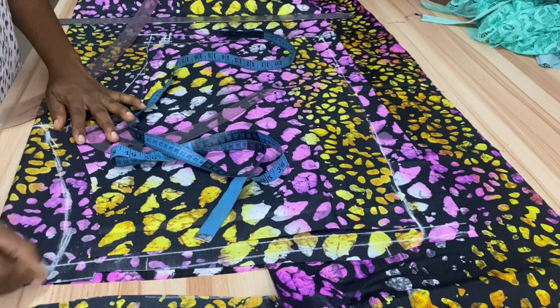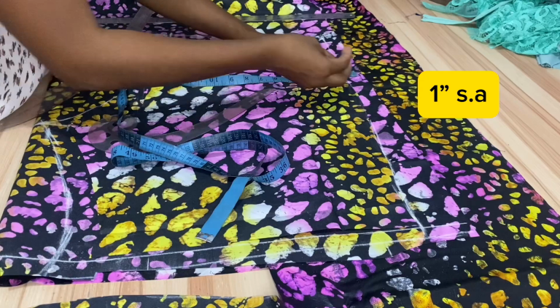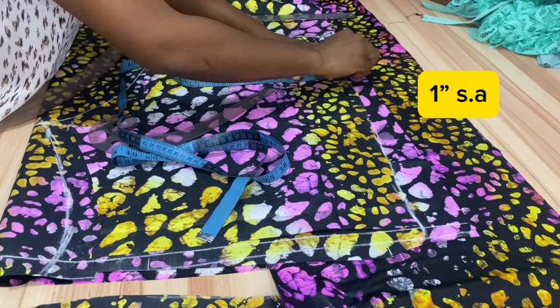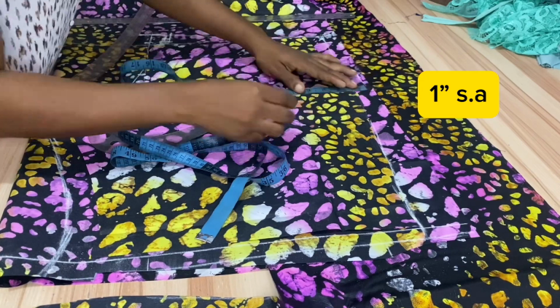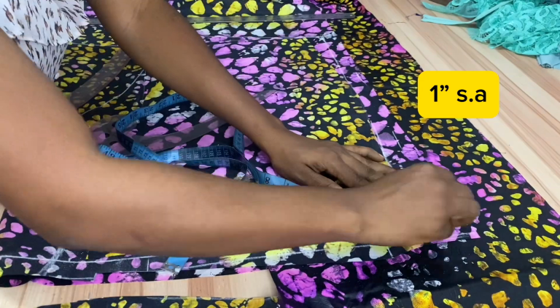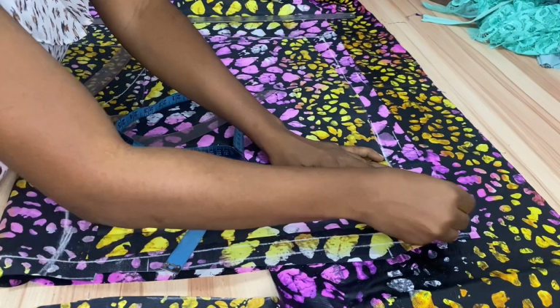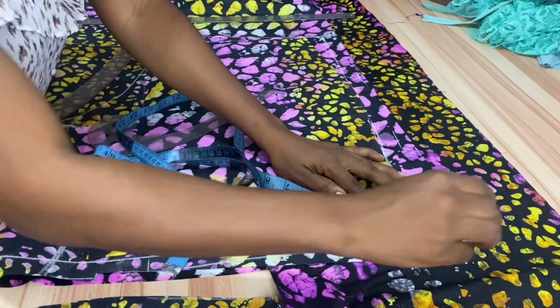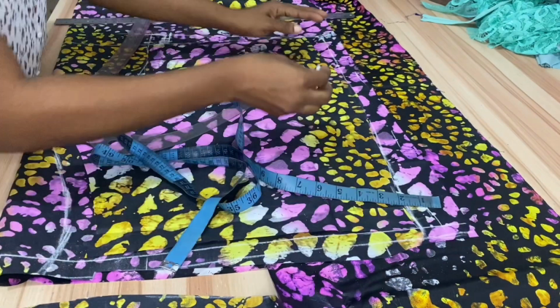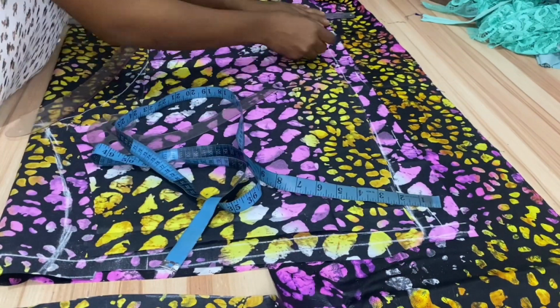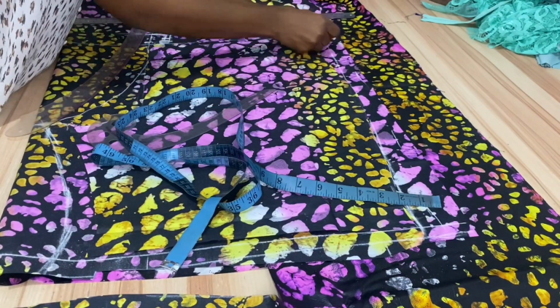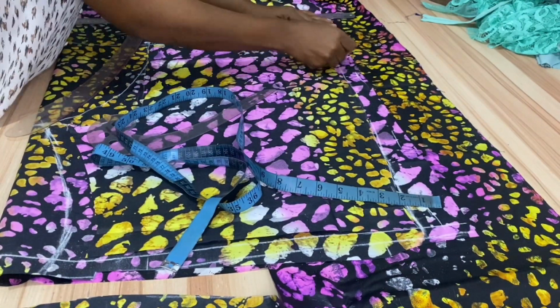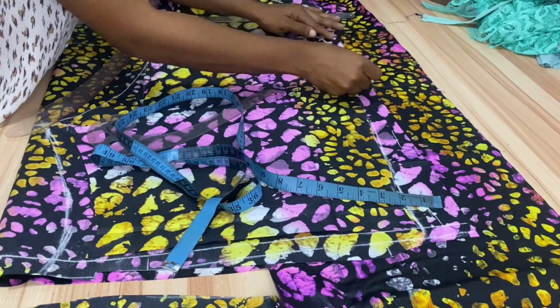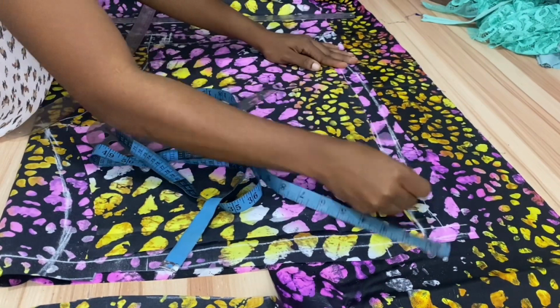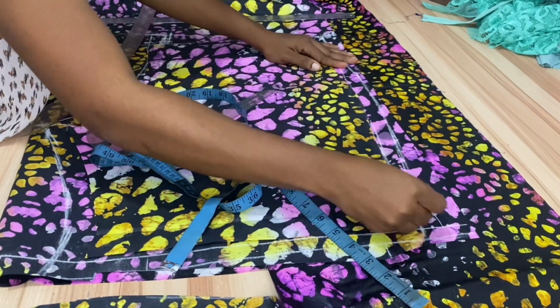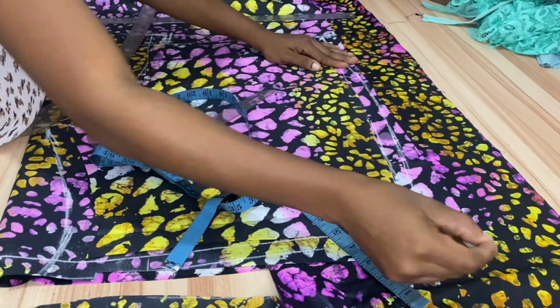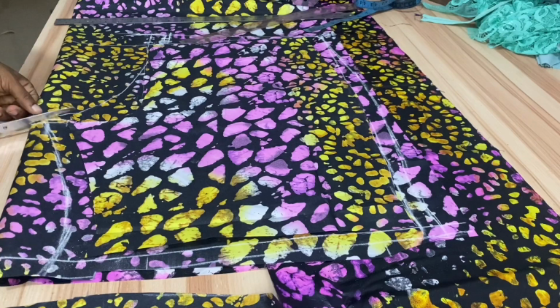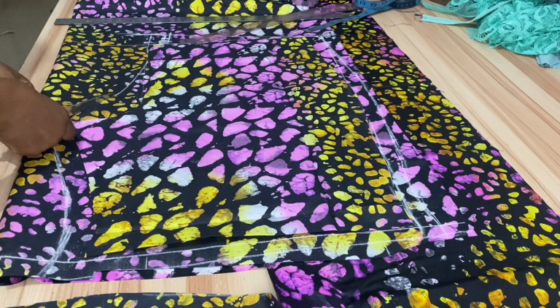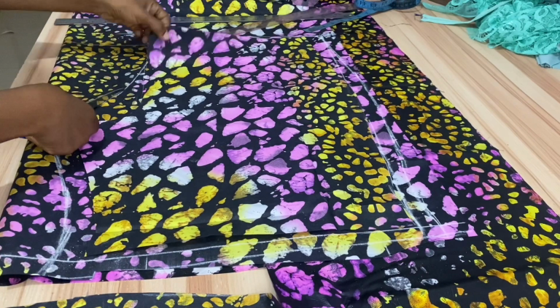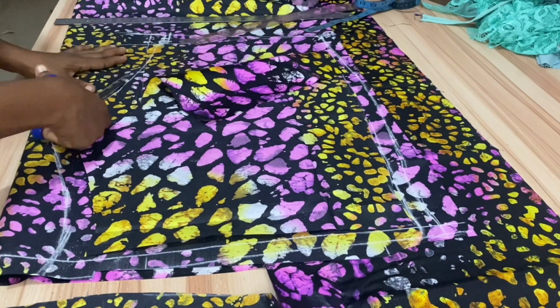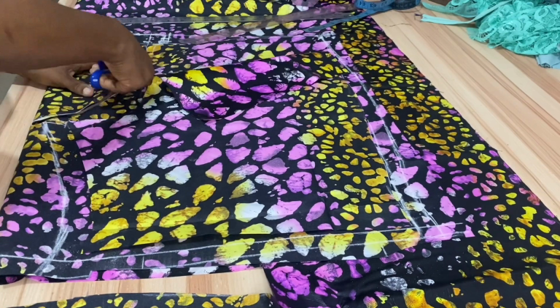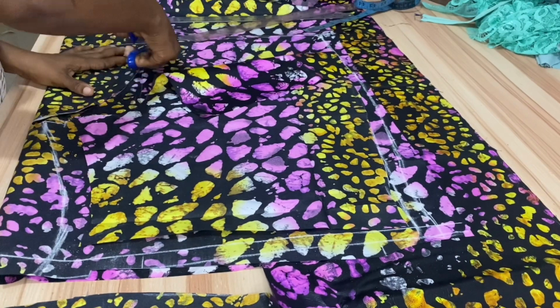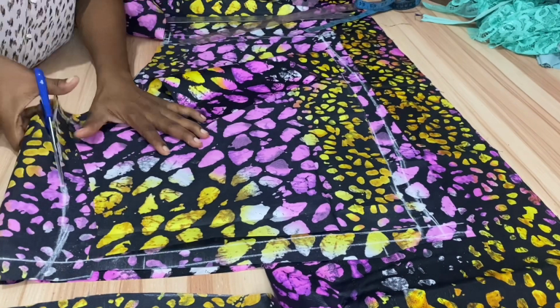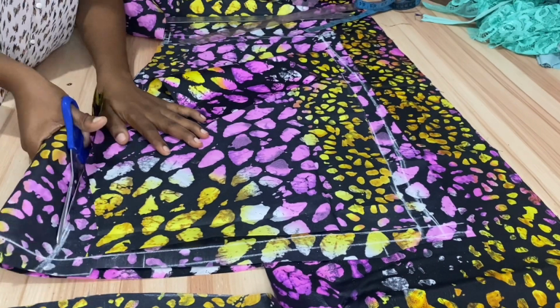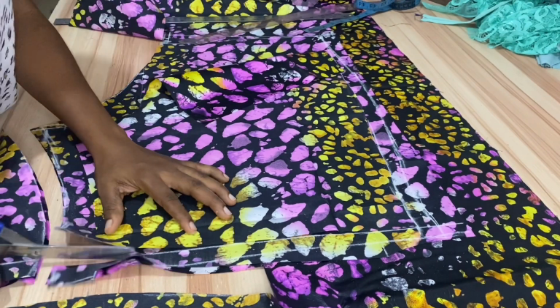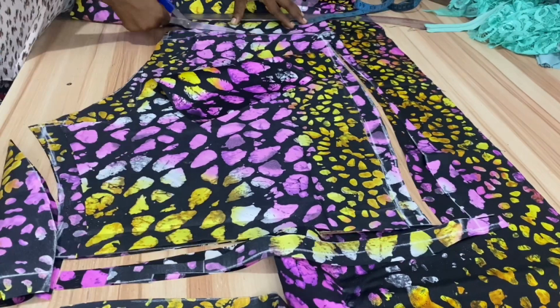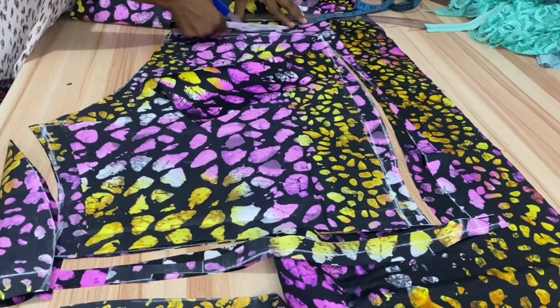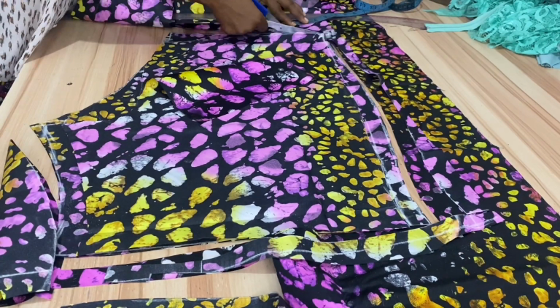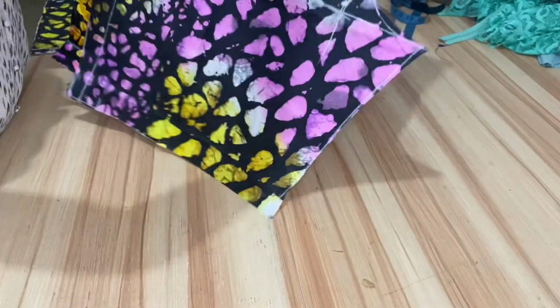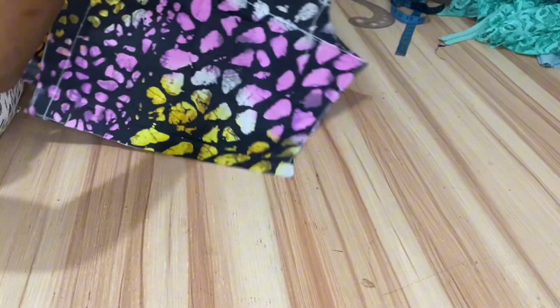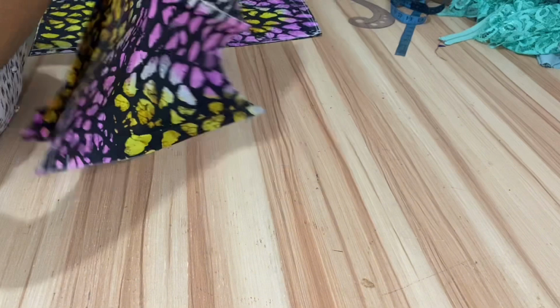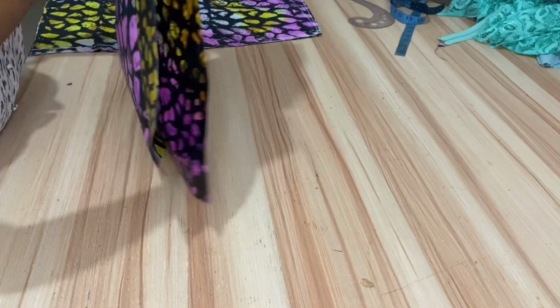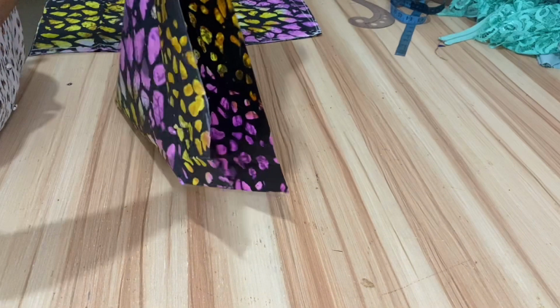Mark one inch from the side seam of the front to create that of the back and connect all the way down to the hem. Now we can go ahead to cut the back pattern.